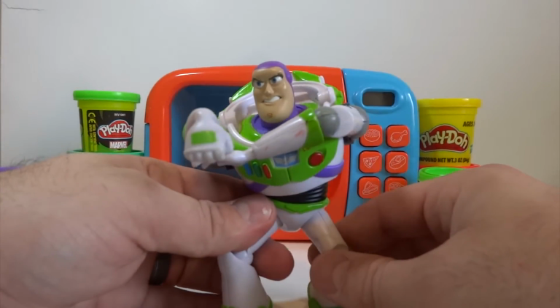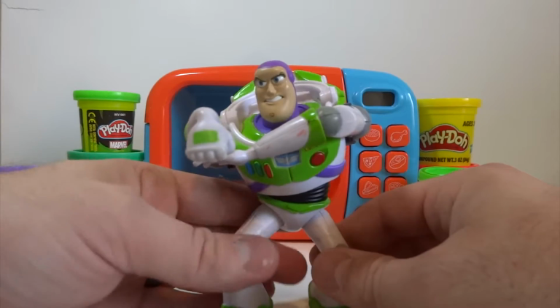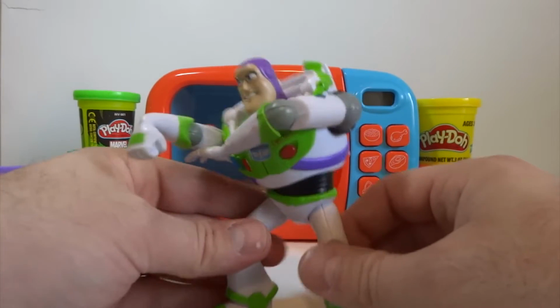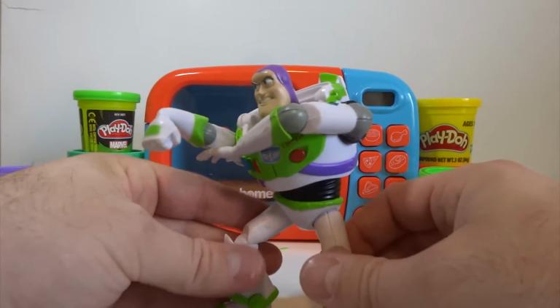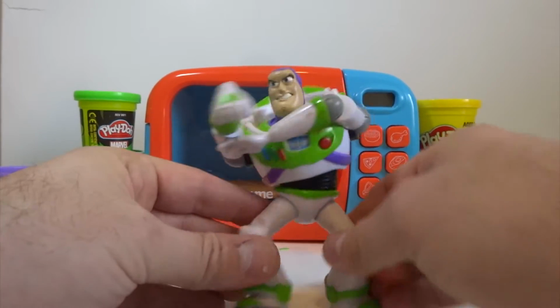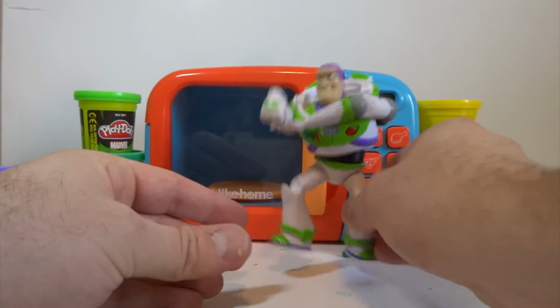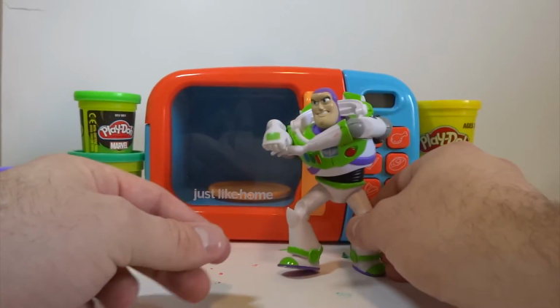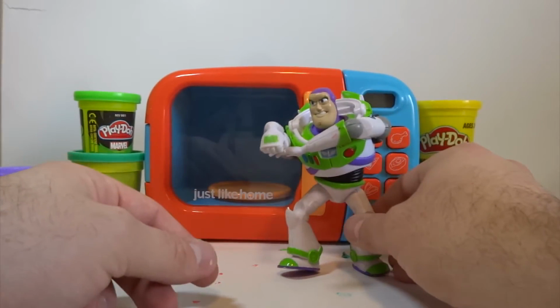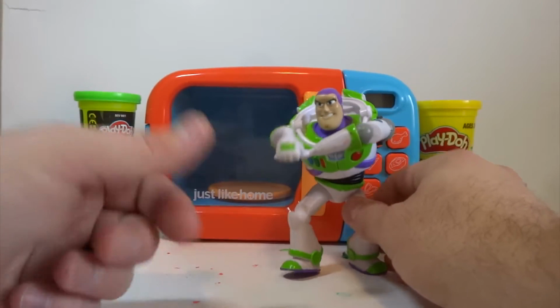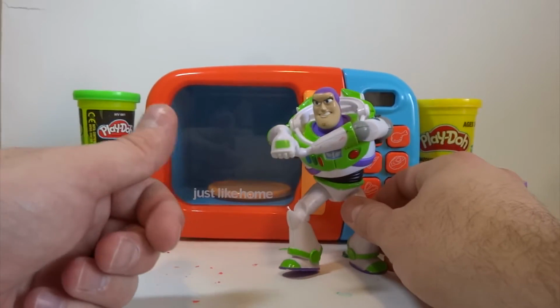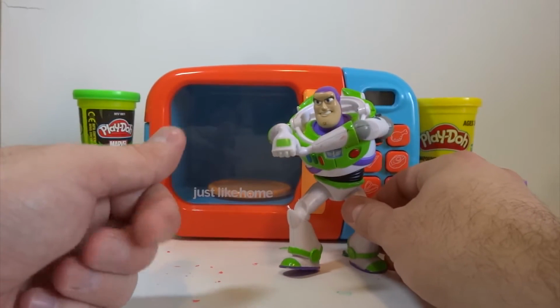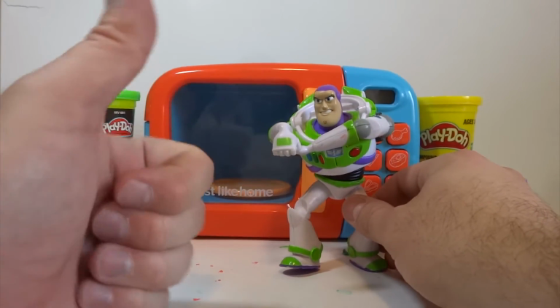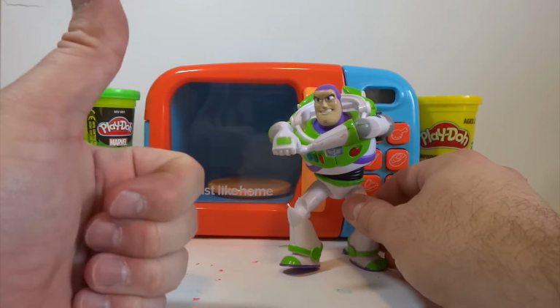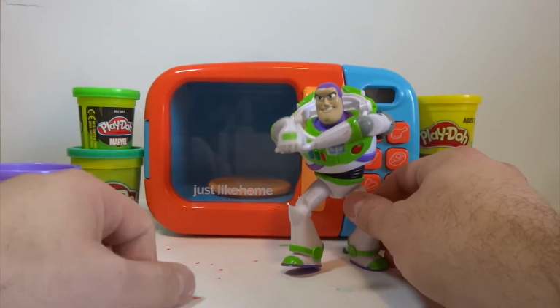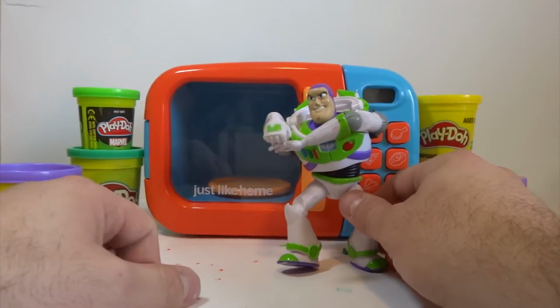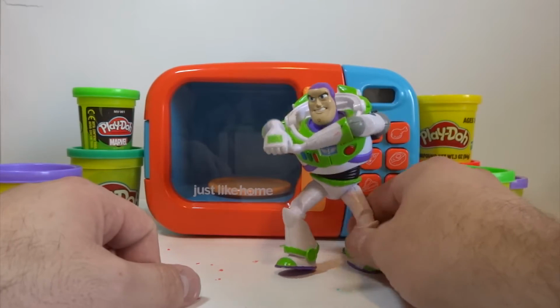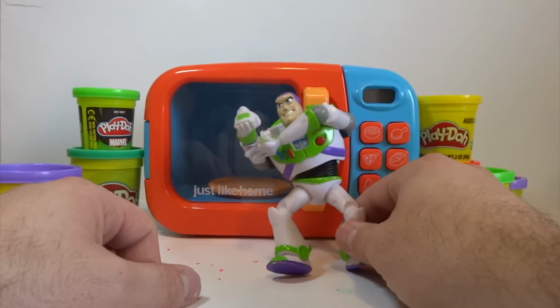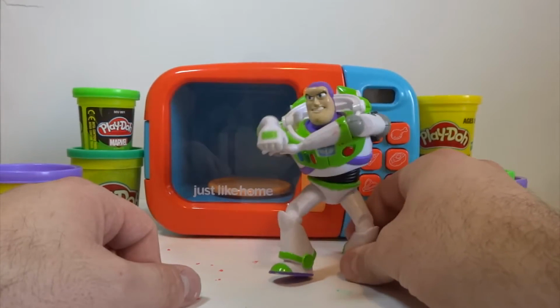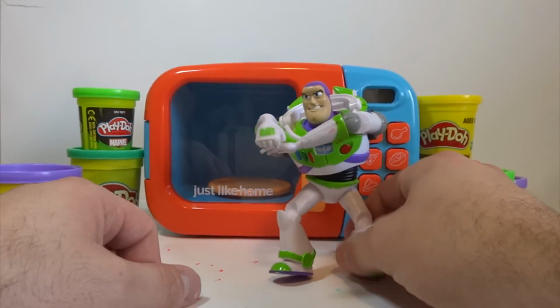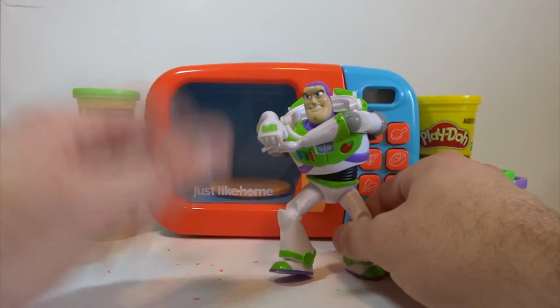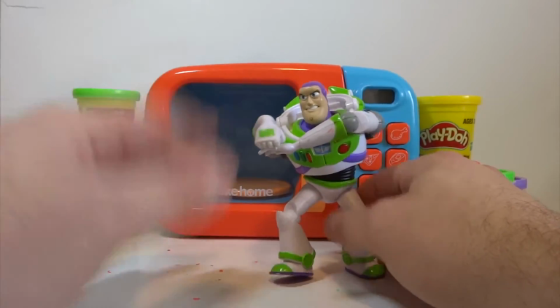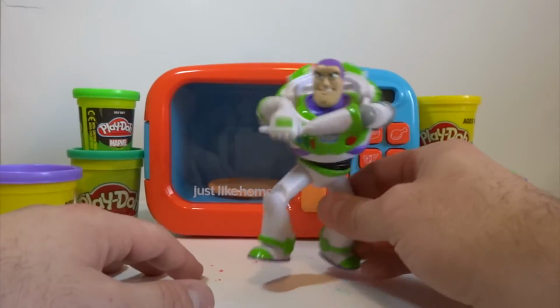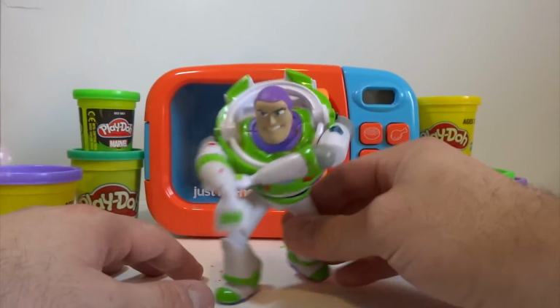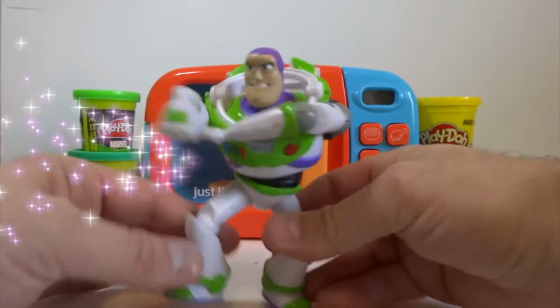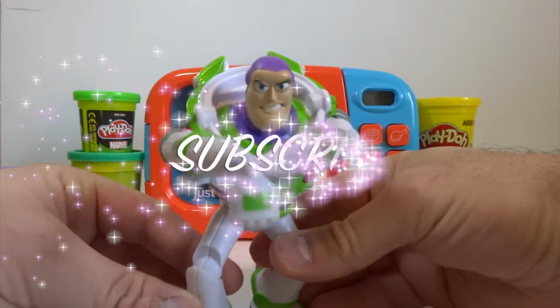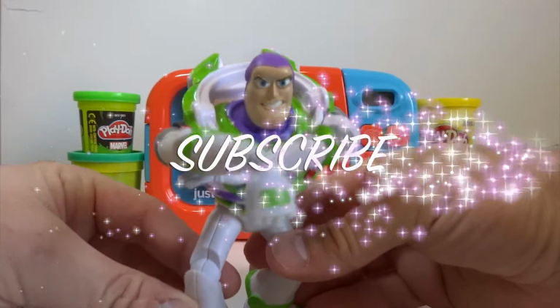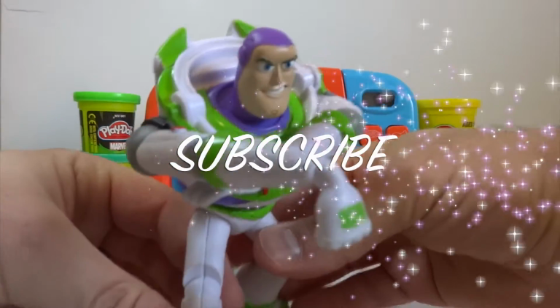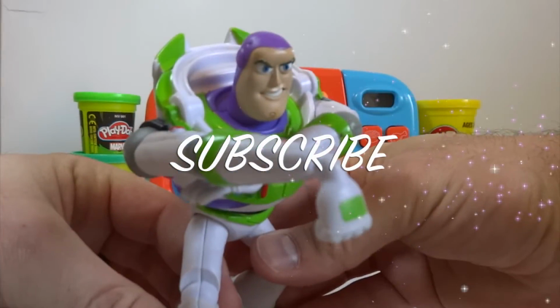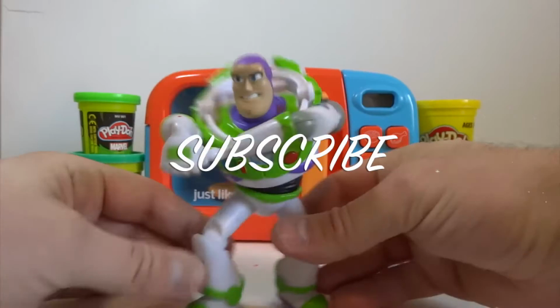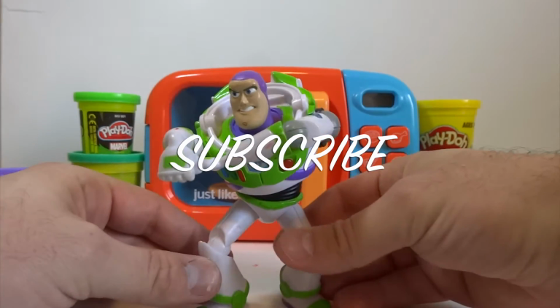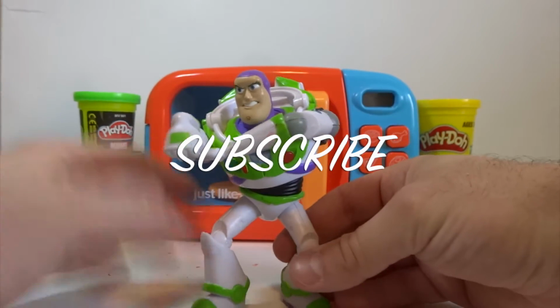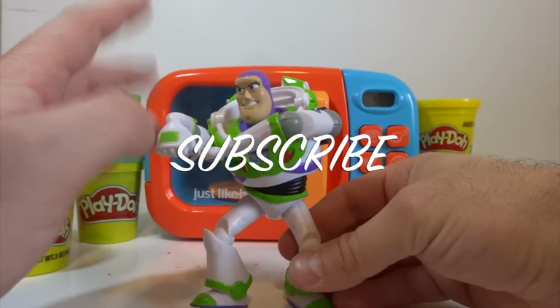Look at him — that is so cool. Thank you guys for watching, and make sure to like and subscribe for more fun videos every week. Bye Buzz. Bye everyone. Pew pew pew! See ya Buzz.